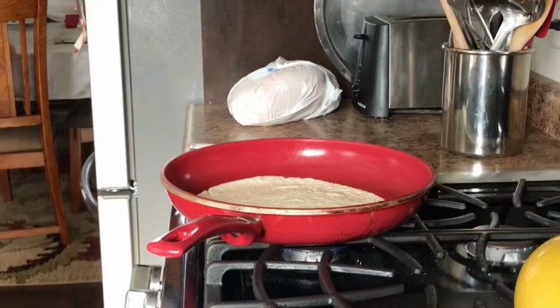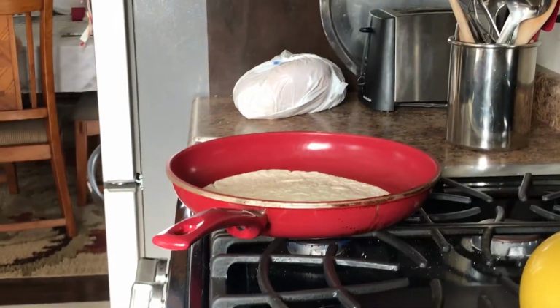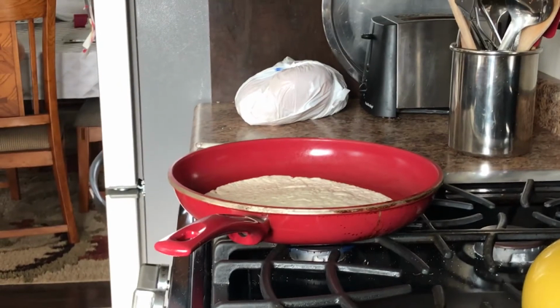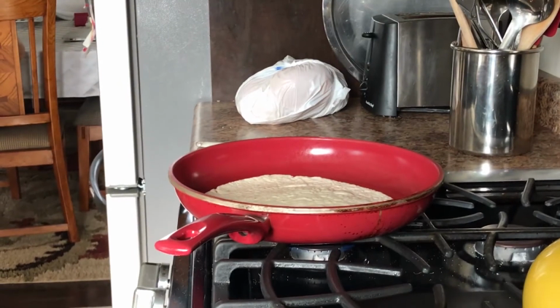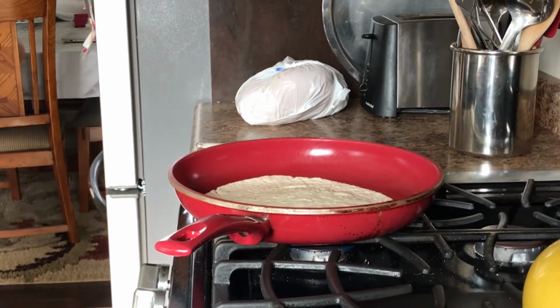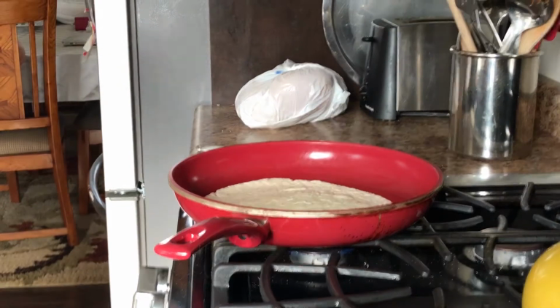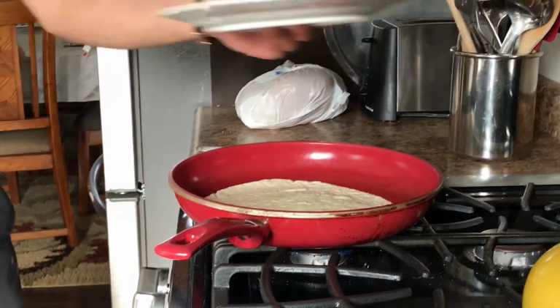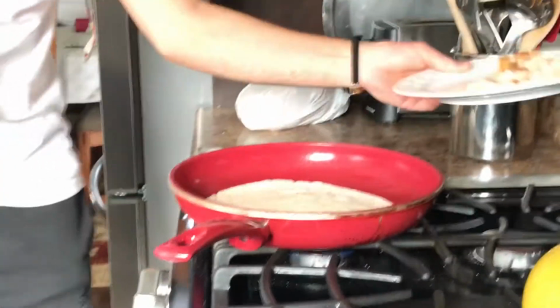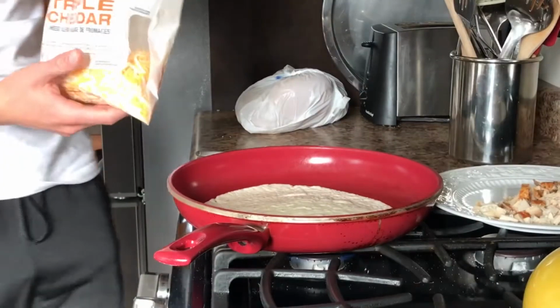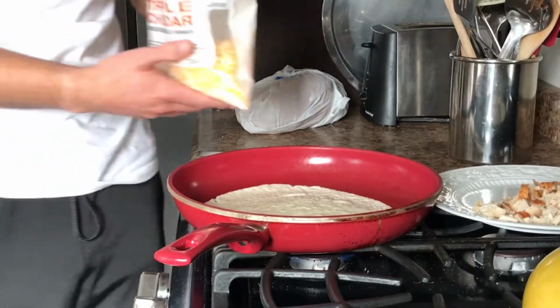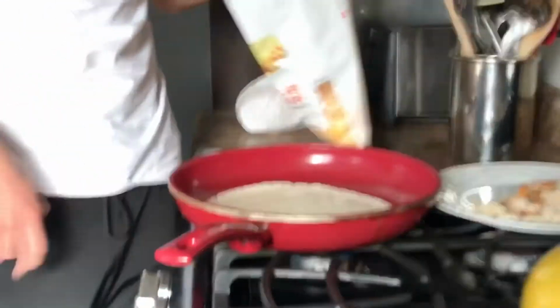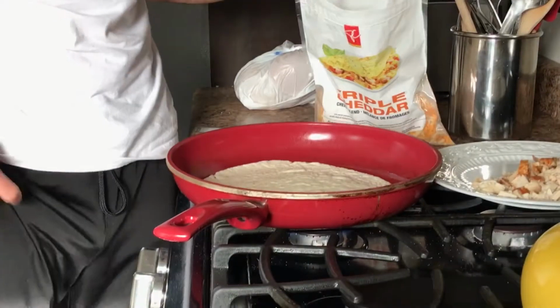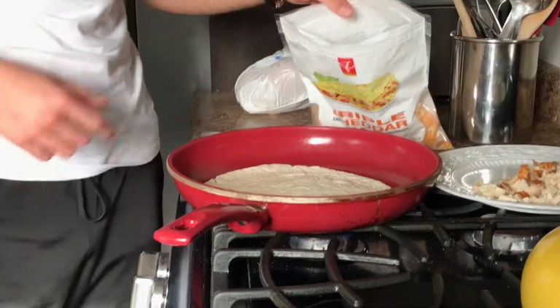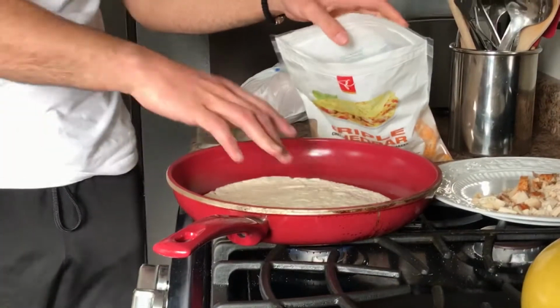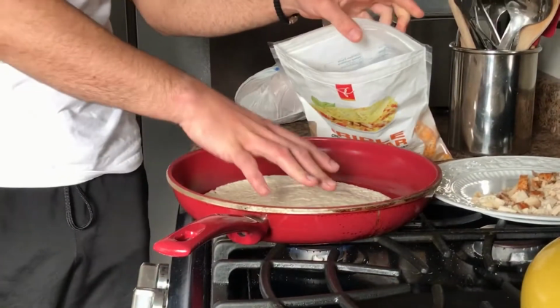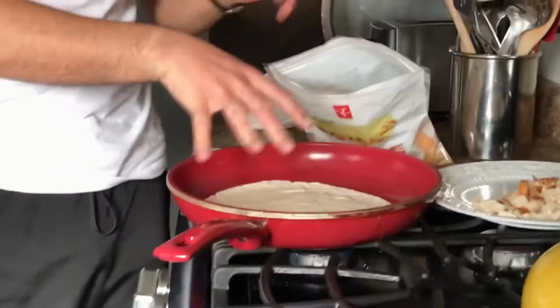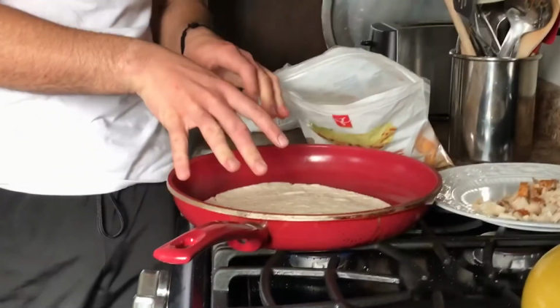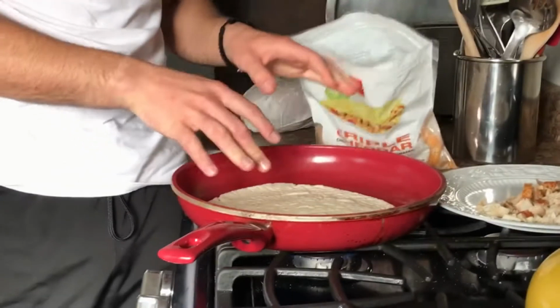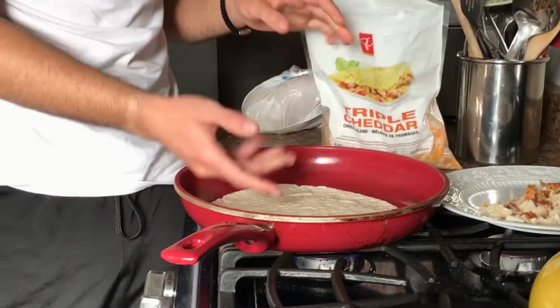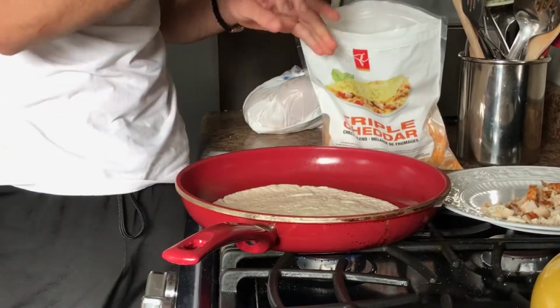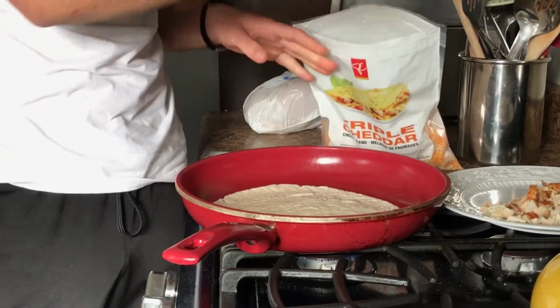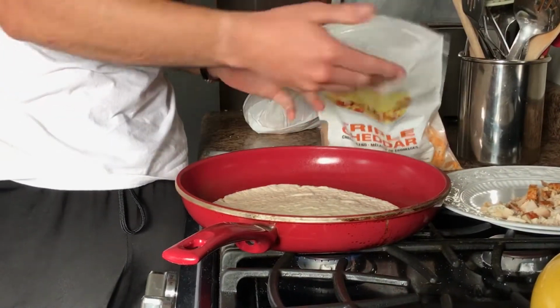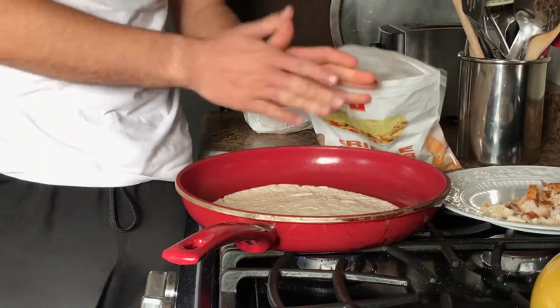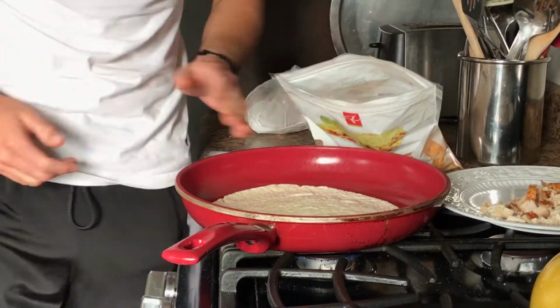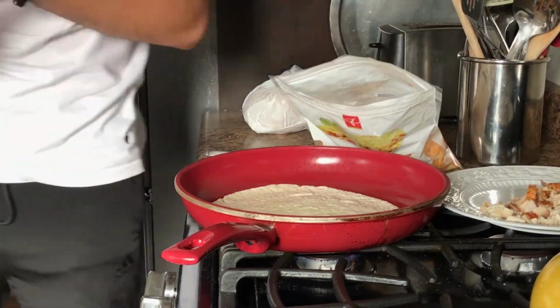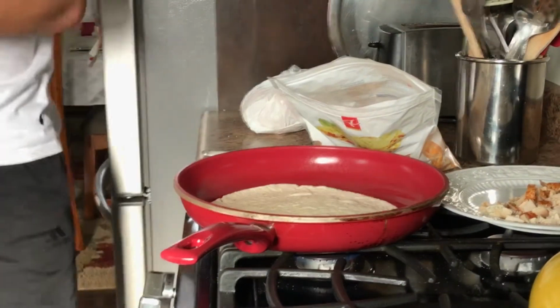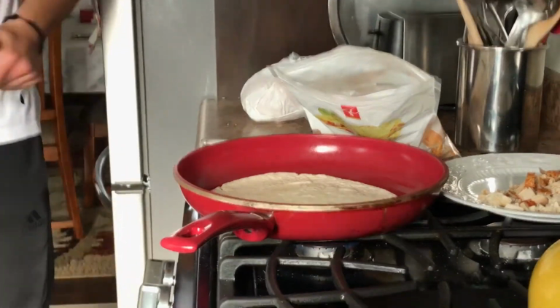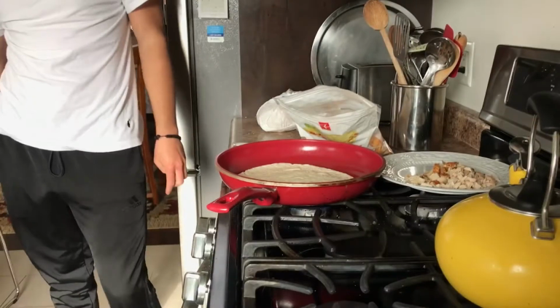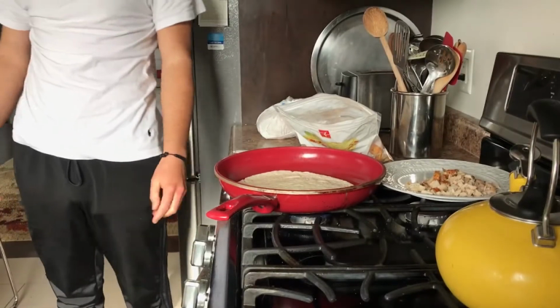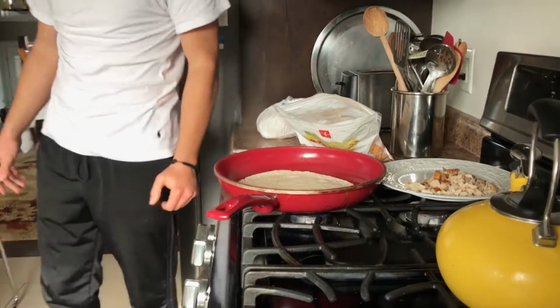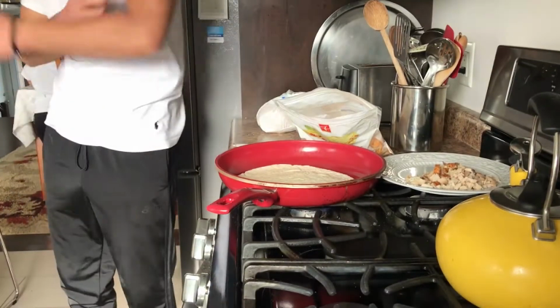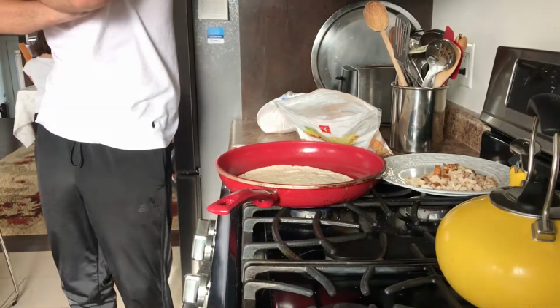We get the chicken ready. Right here. The cheese is right here. When that bubble forms, we flip it, cheese it, chicken it, fold it. Understood? Yes. Capiche?